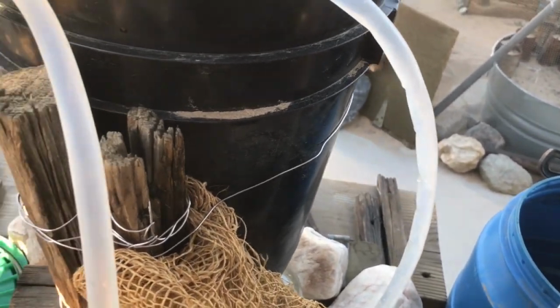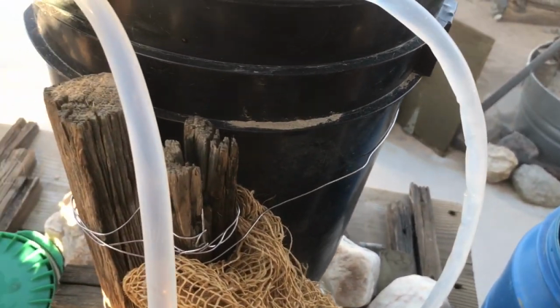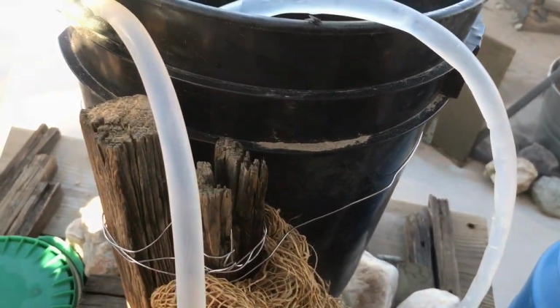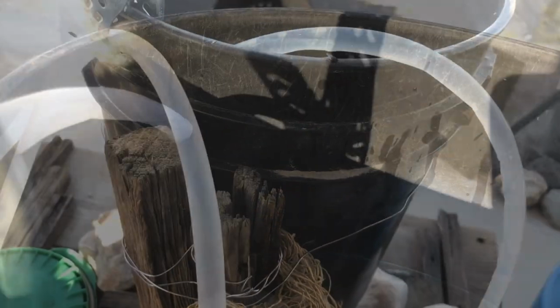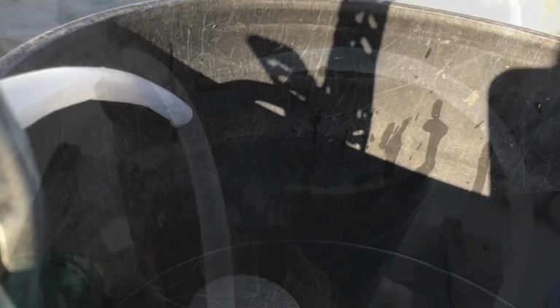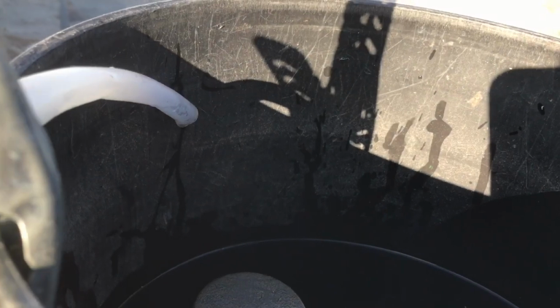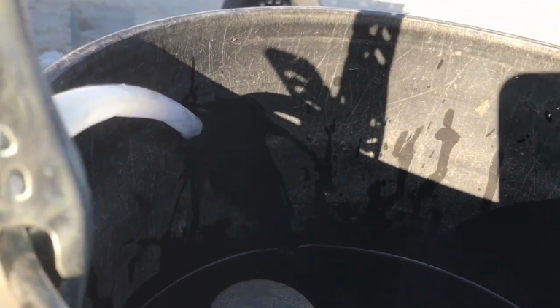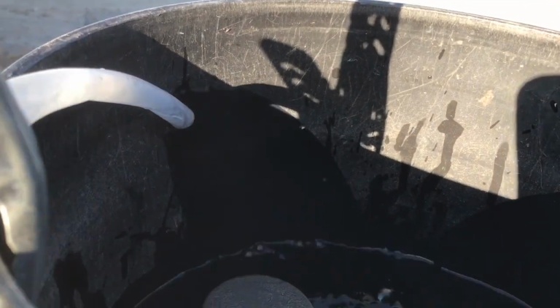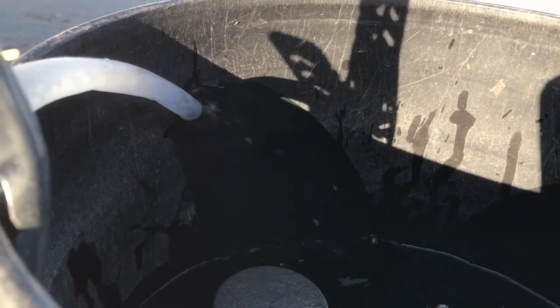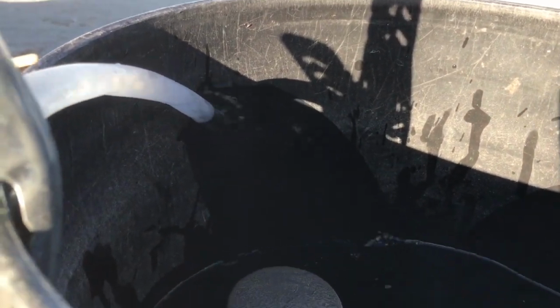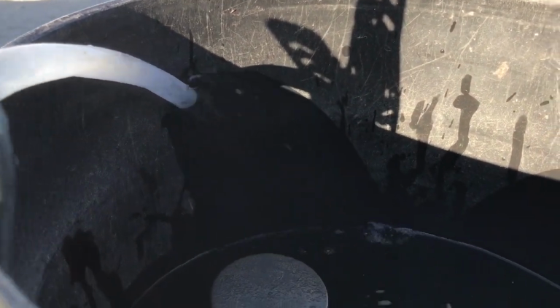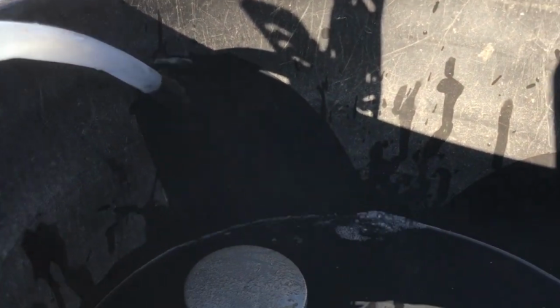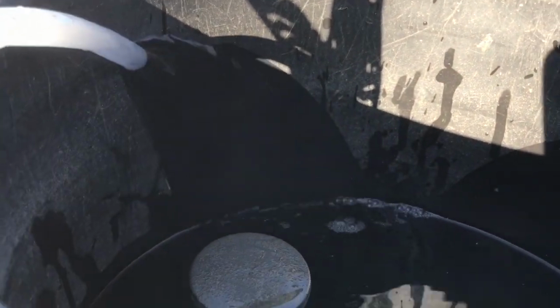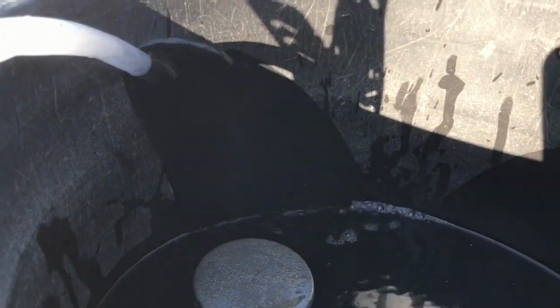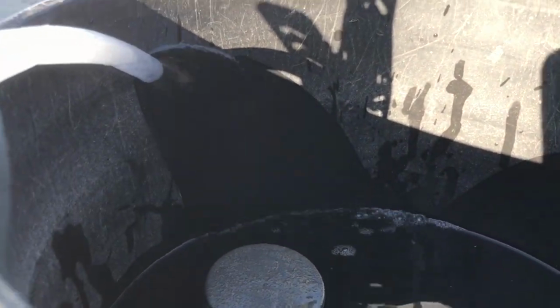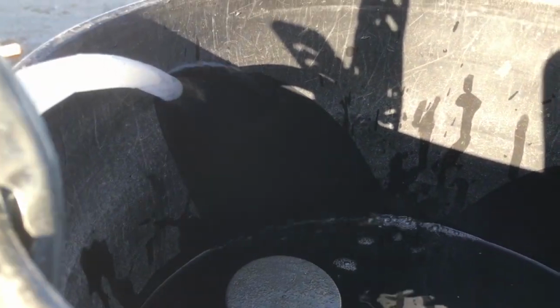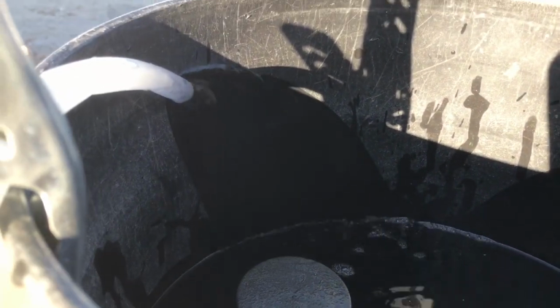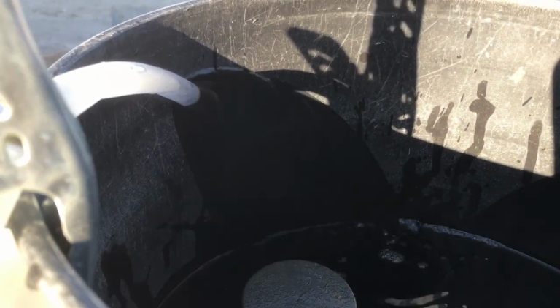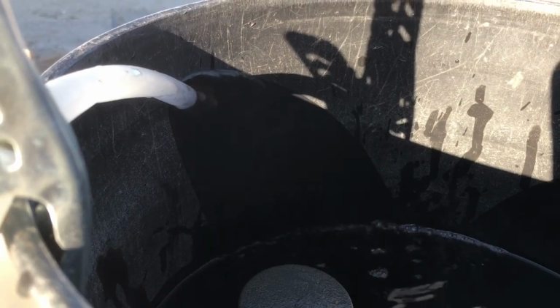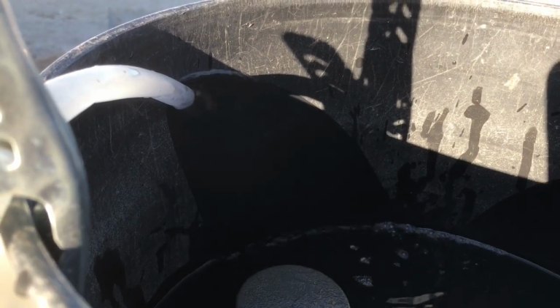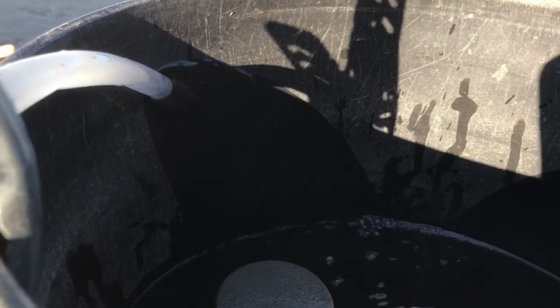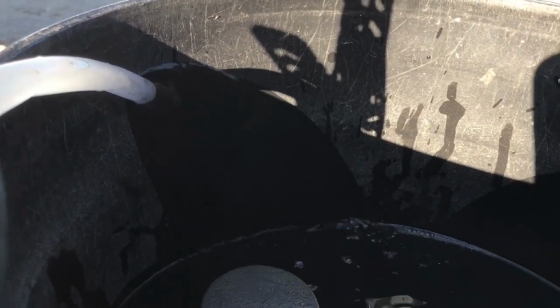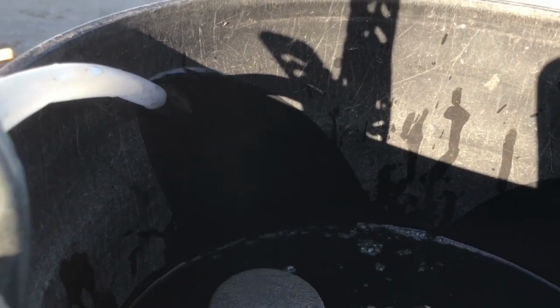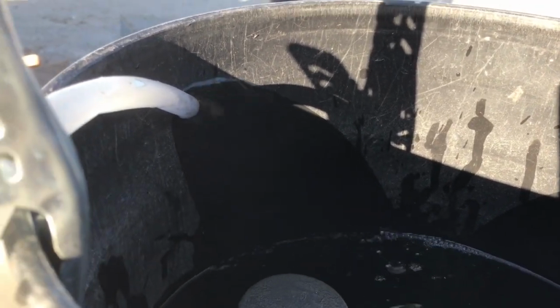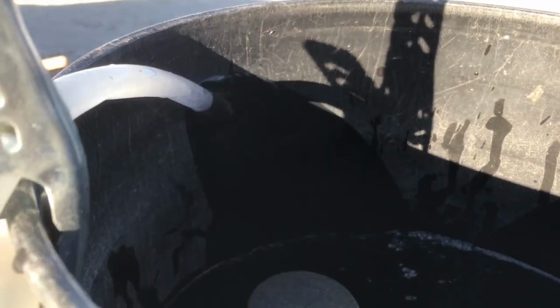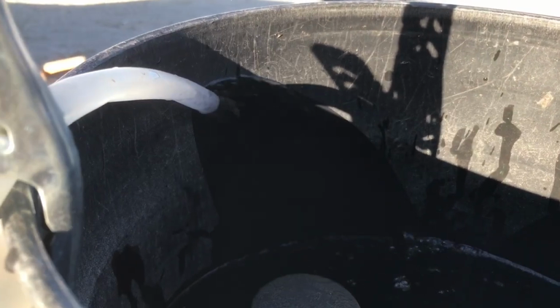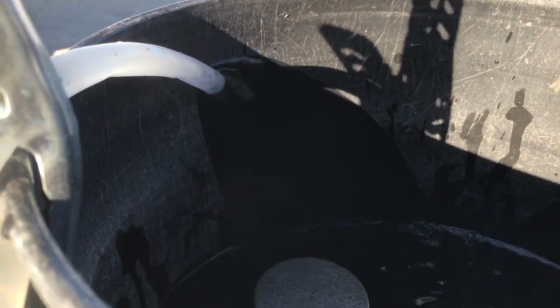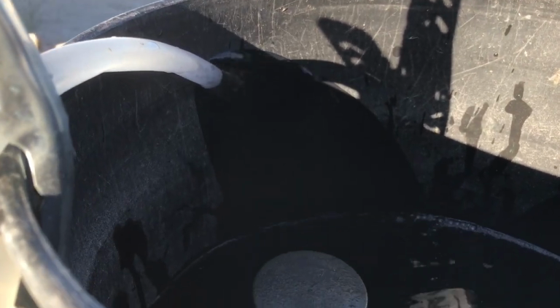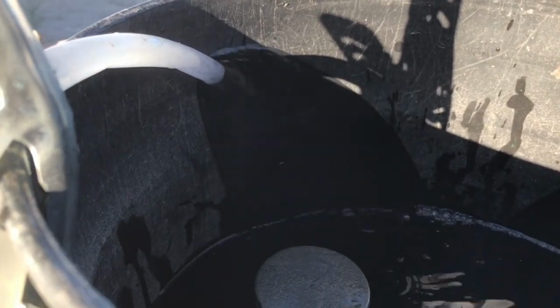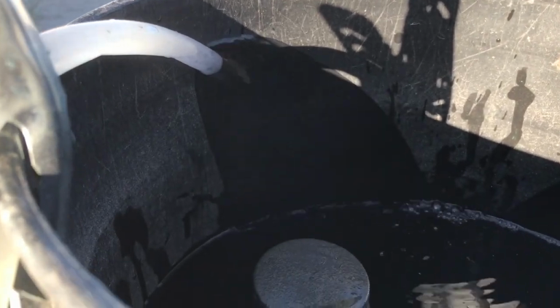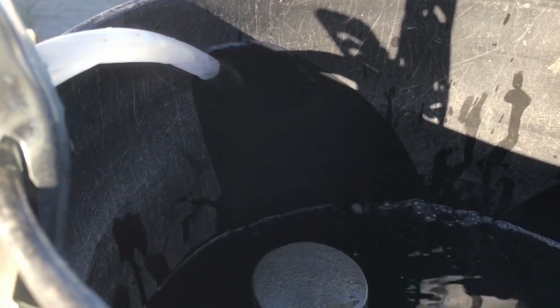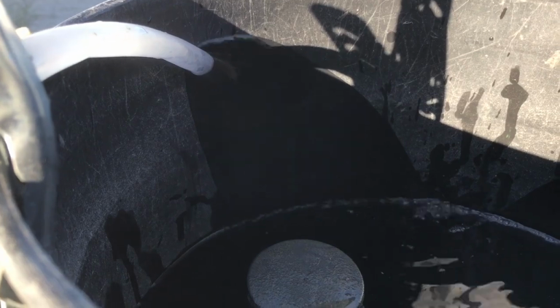Even if I had to buy 10 of them, they're only $15 each. It worked — look how powerful that flow is, and it has a very long range compared to the other pump that died.